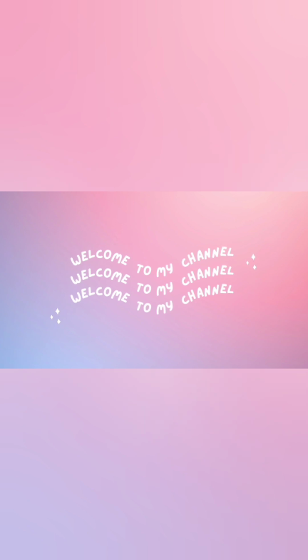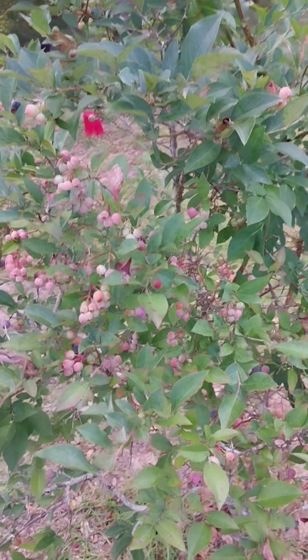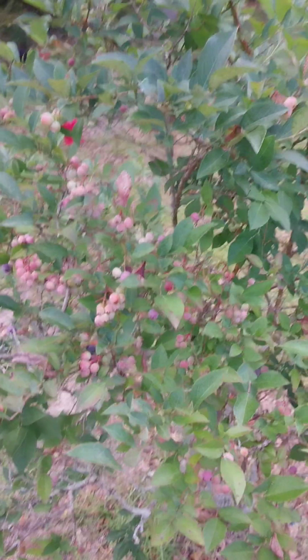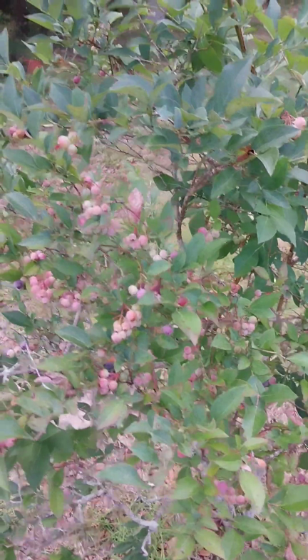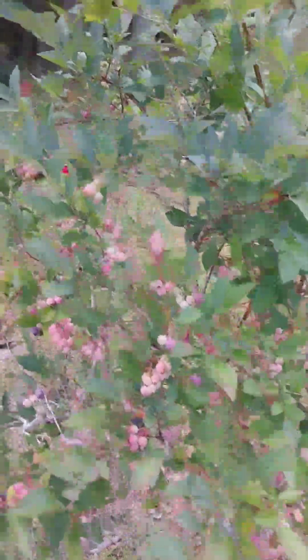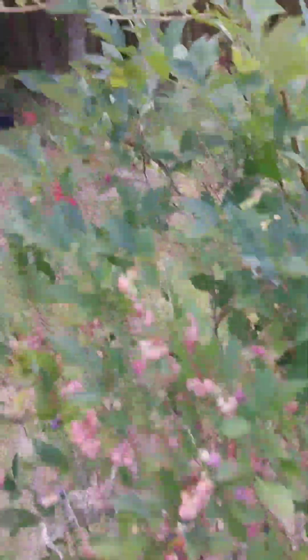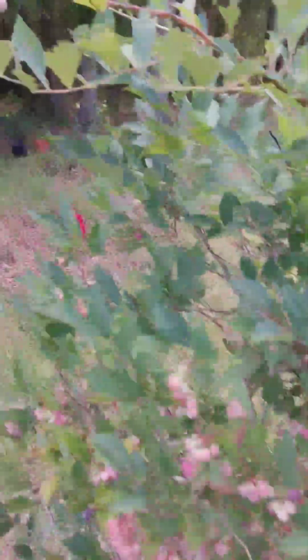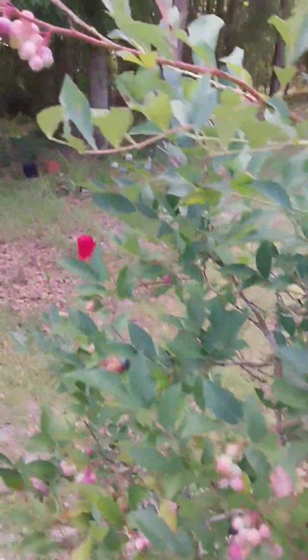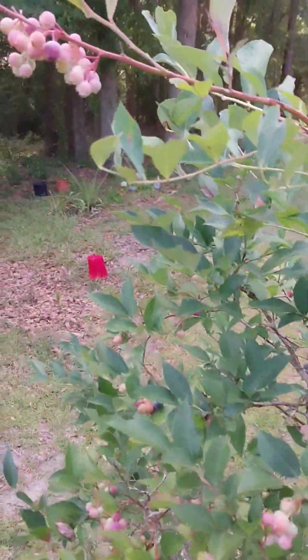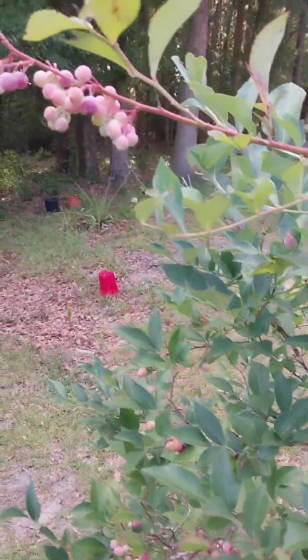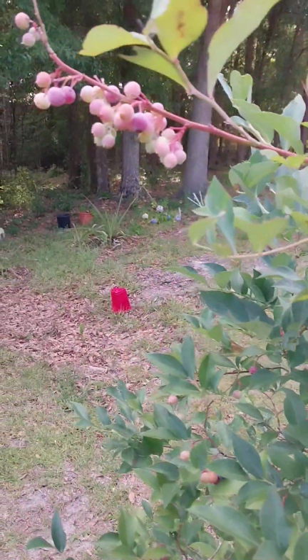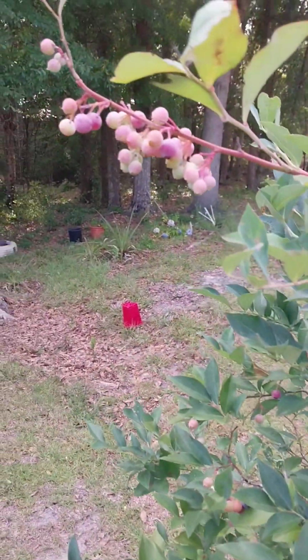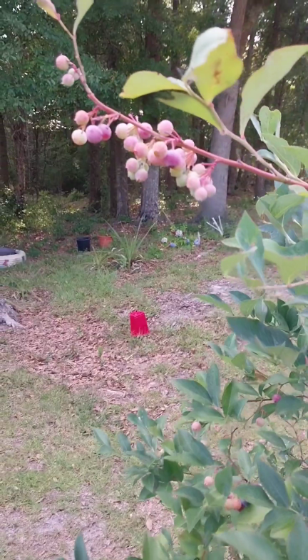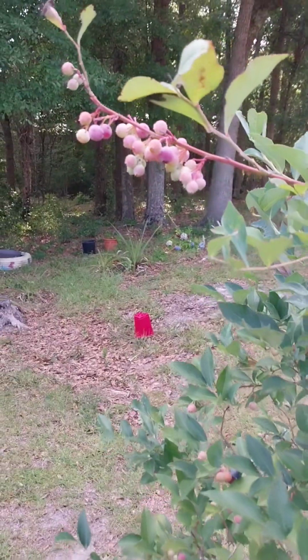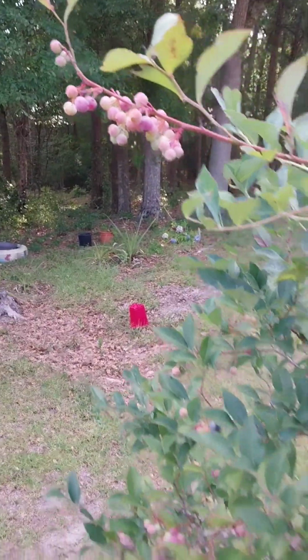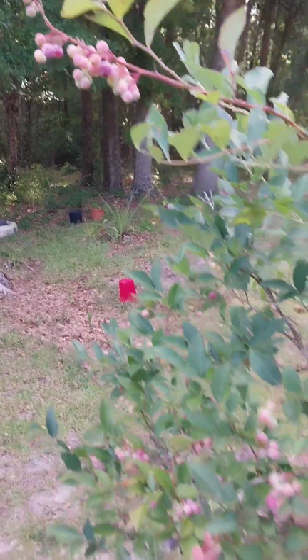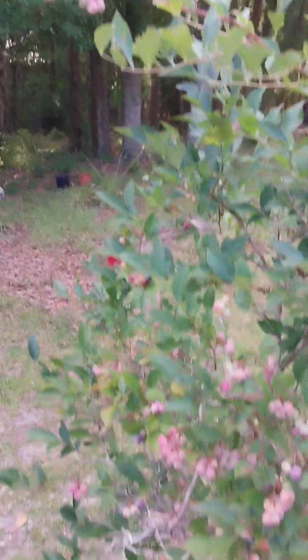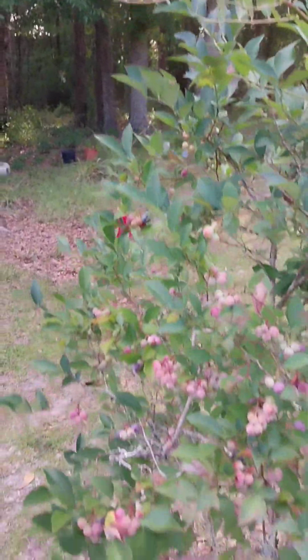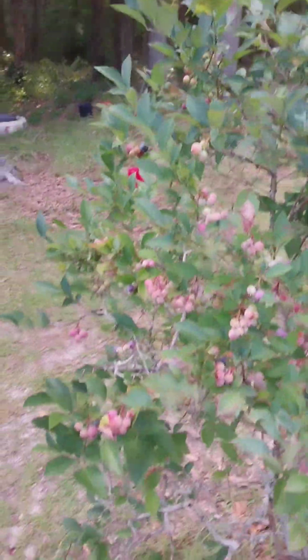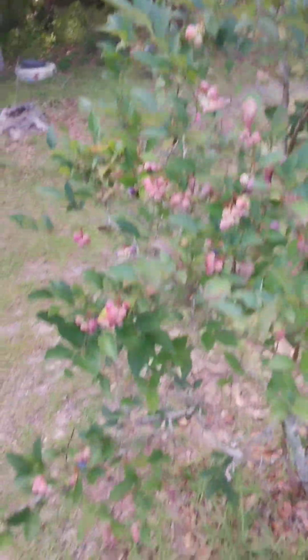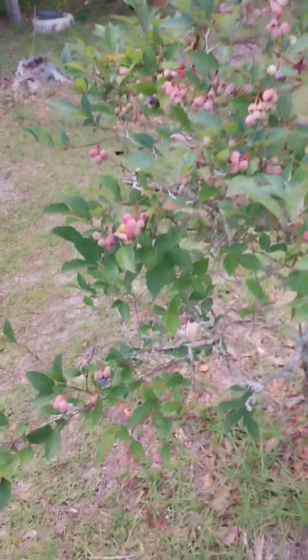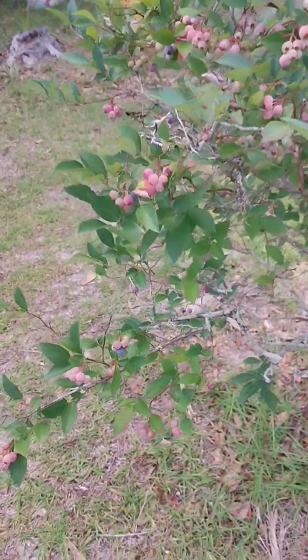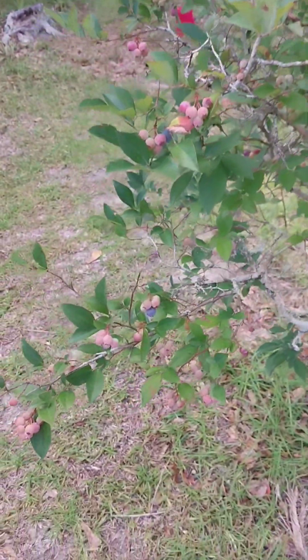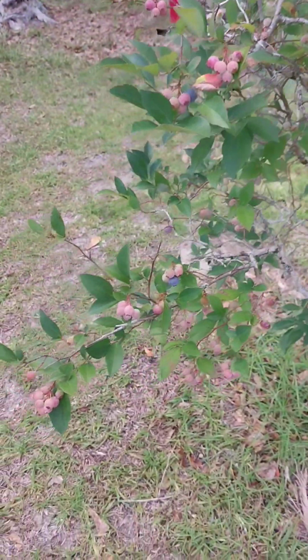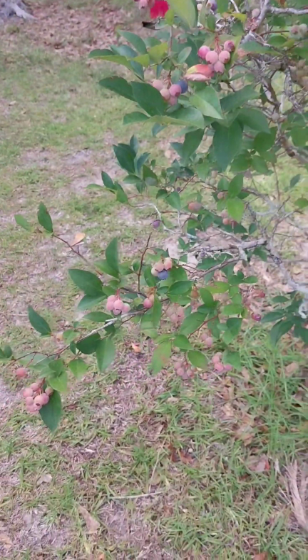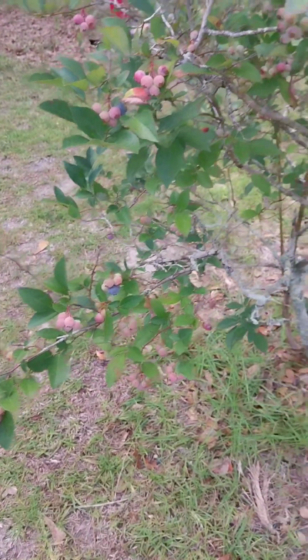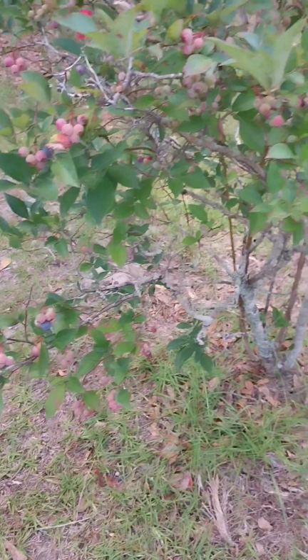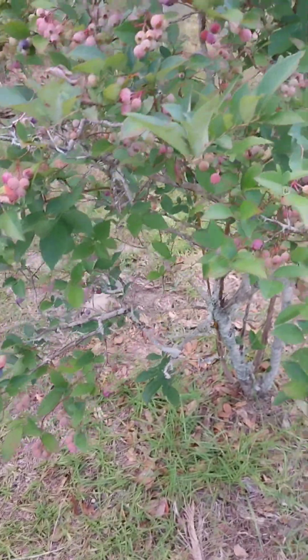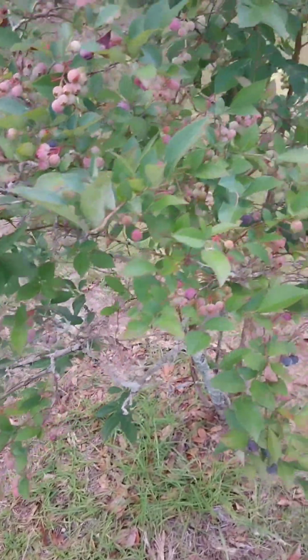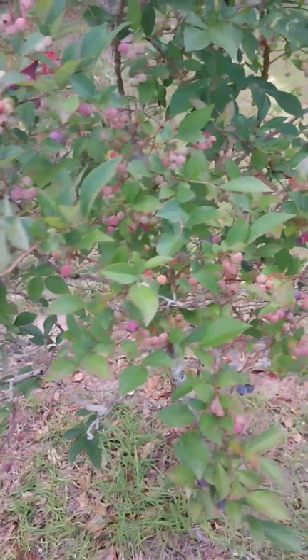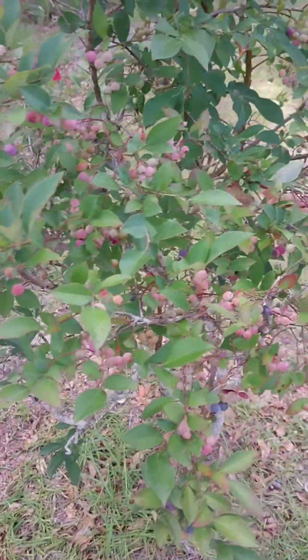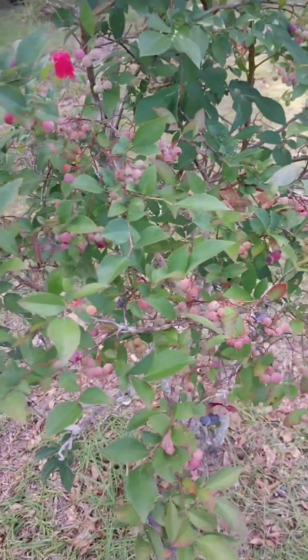I'm just showing y'all my grandma's blueberry tree — it is loaded with blueberries. I mean a lot of blueberries. My mama picked a bunch of them.